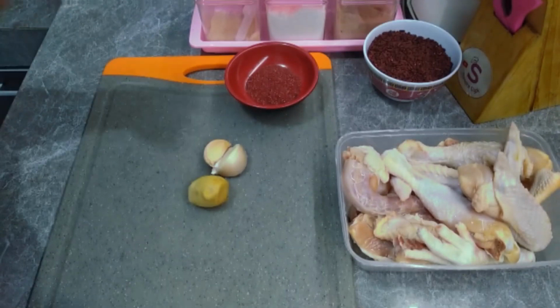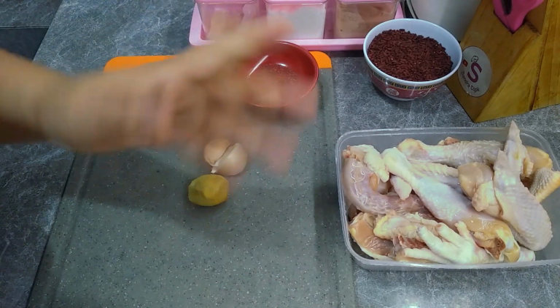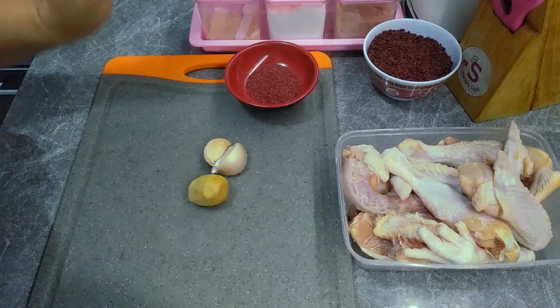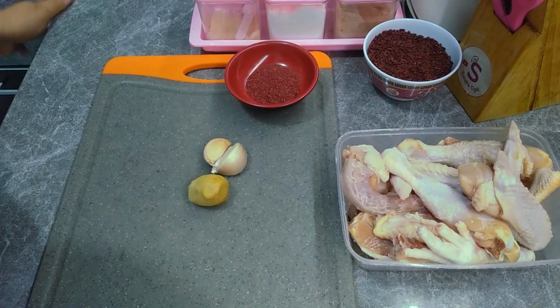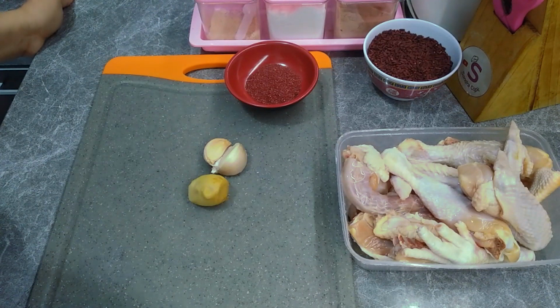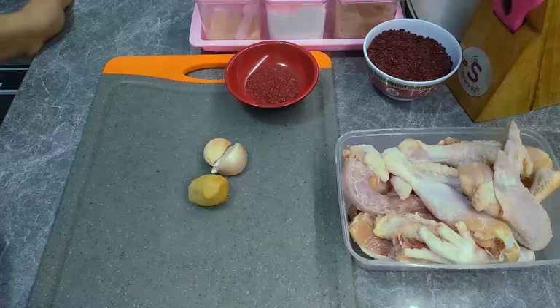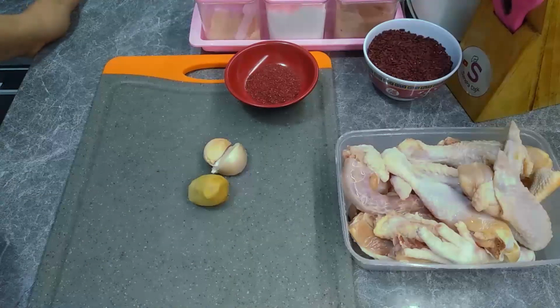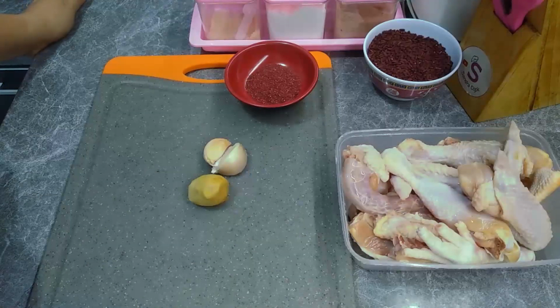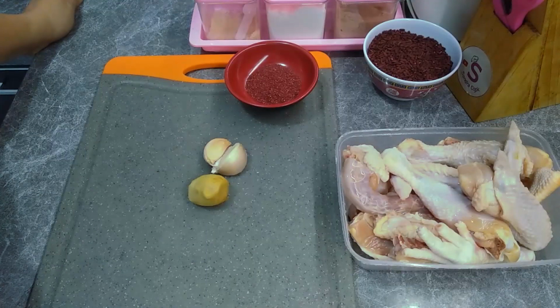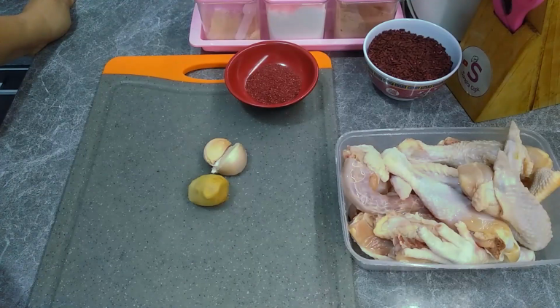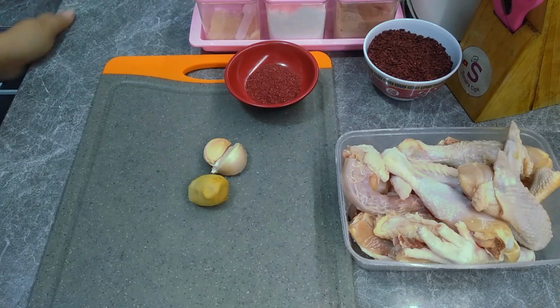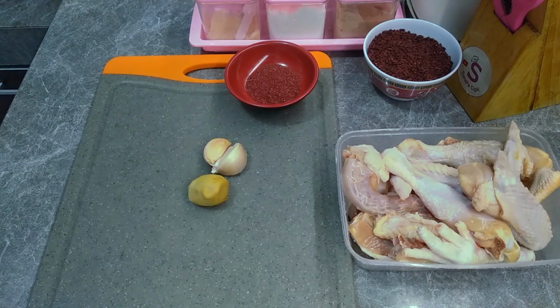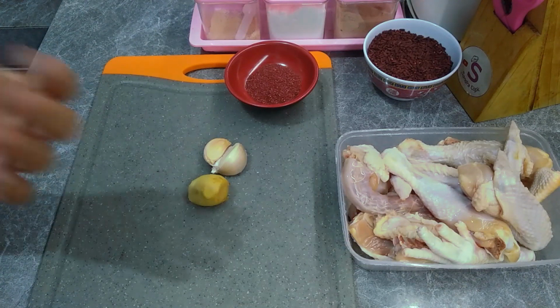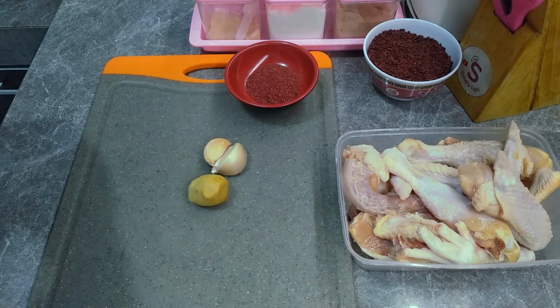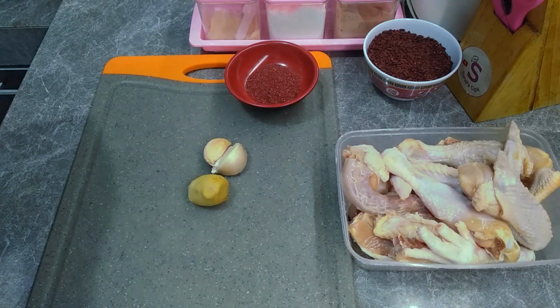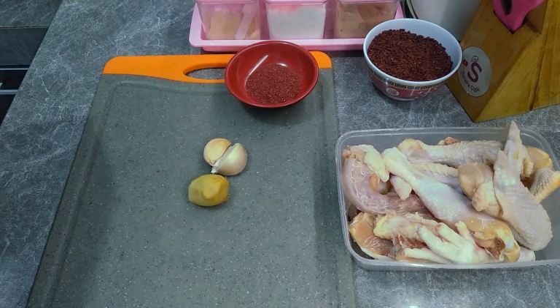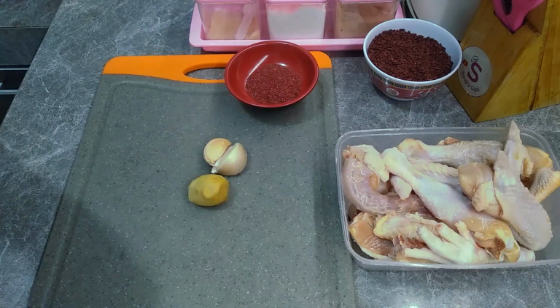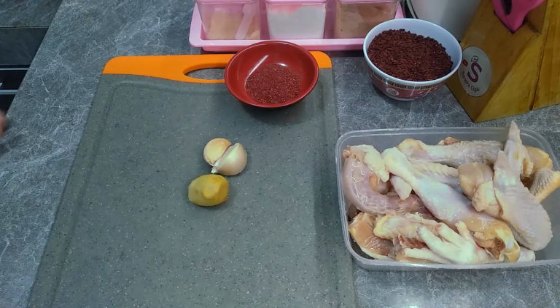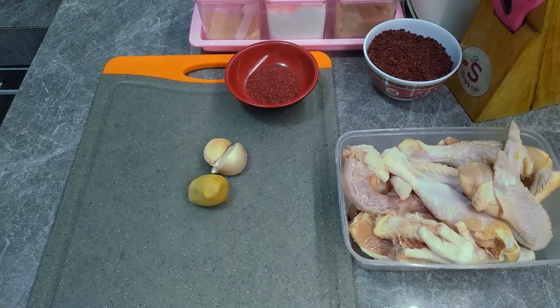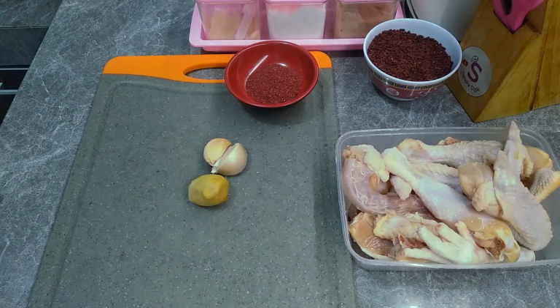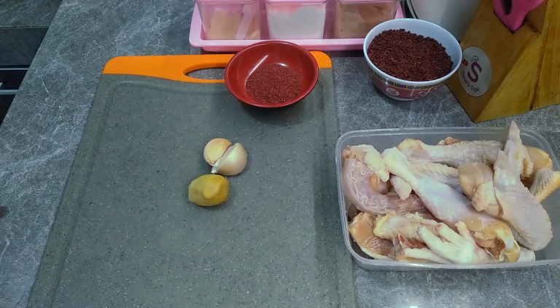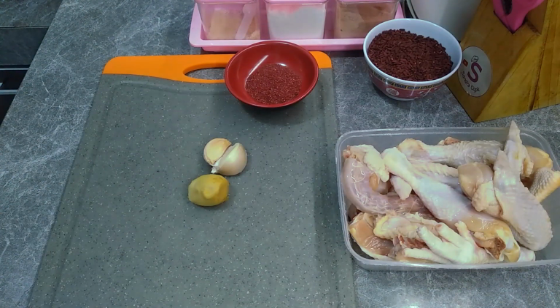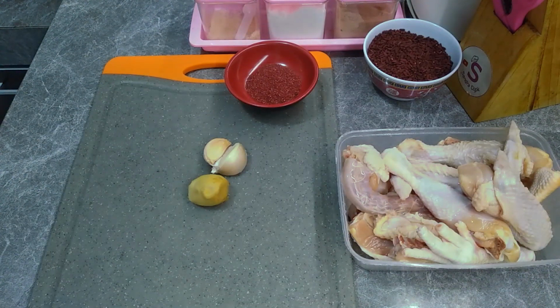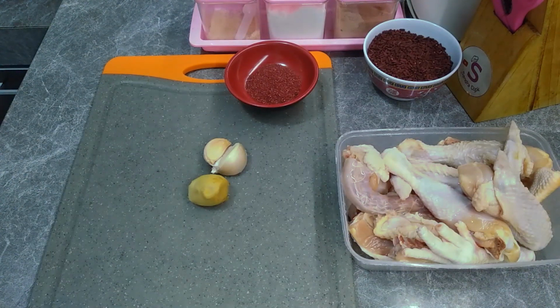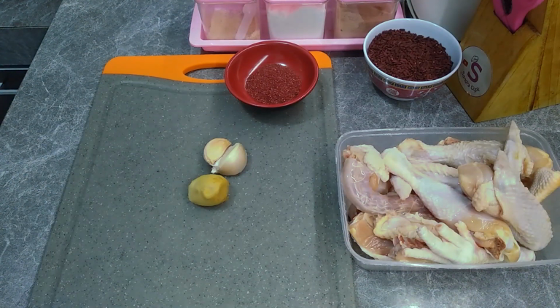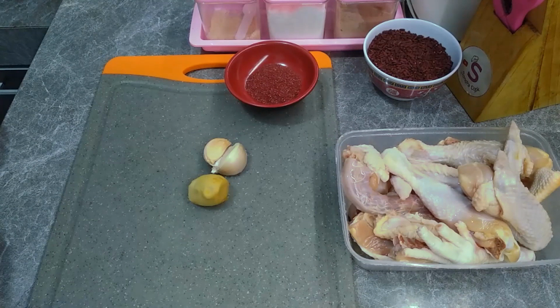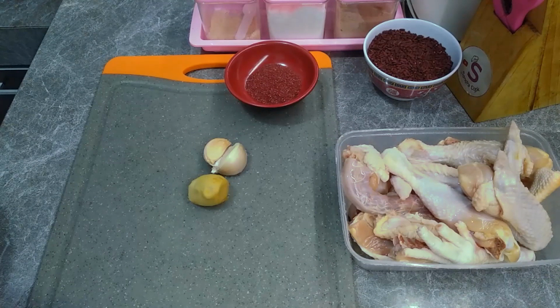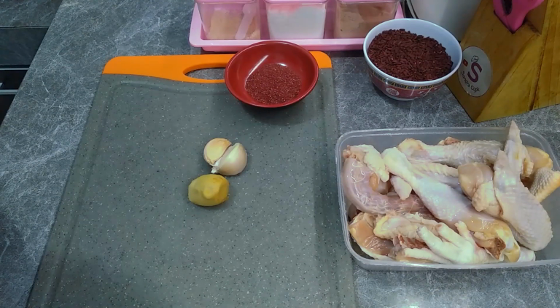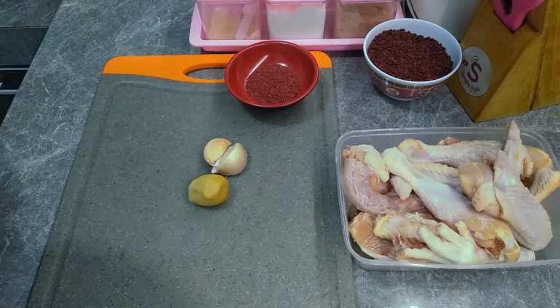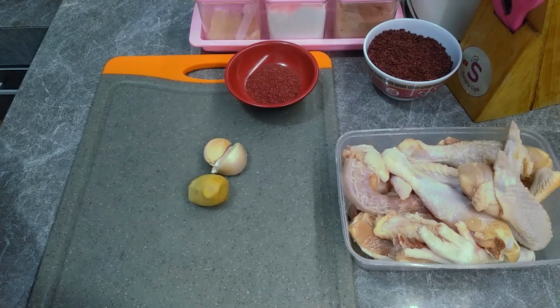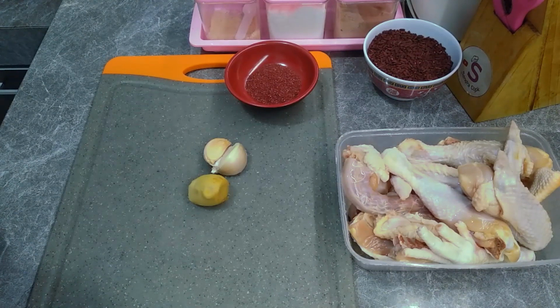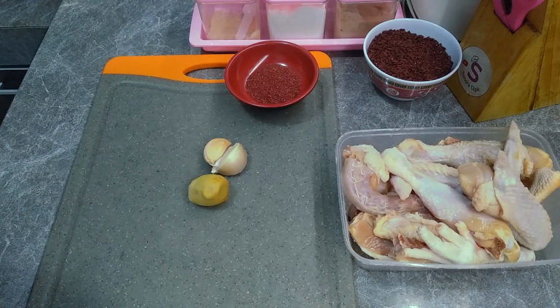Hello, what's up everyone? Welcome back with me, Sandra. I hope we all are healthy. Wherever you are, you may be able to give you a healthy meal.